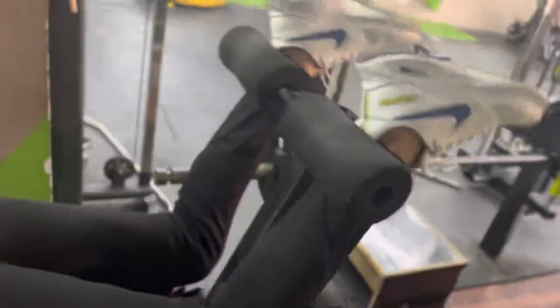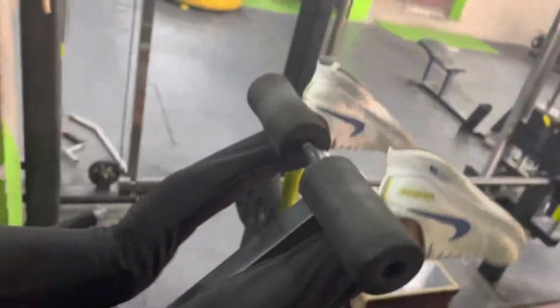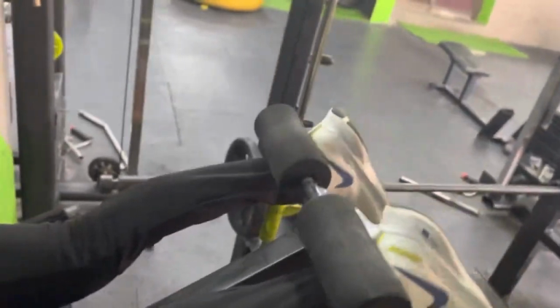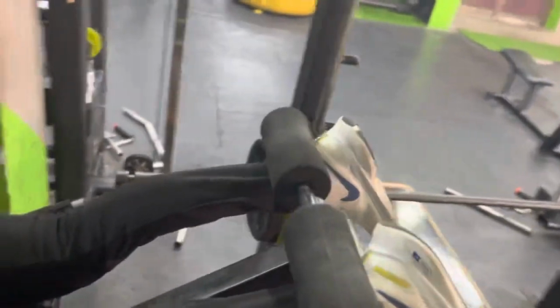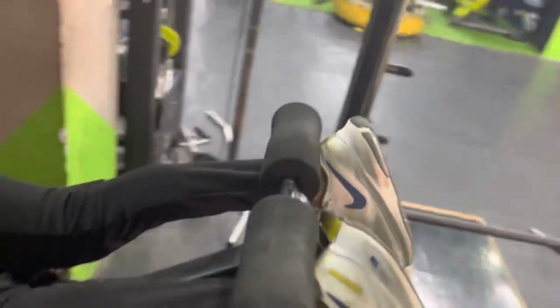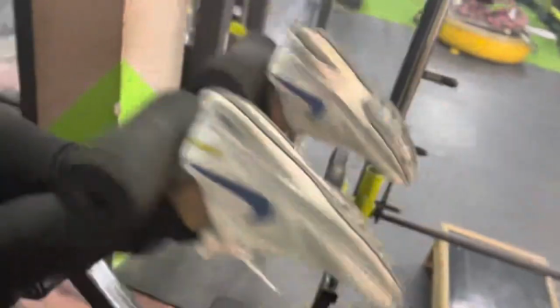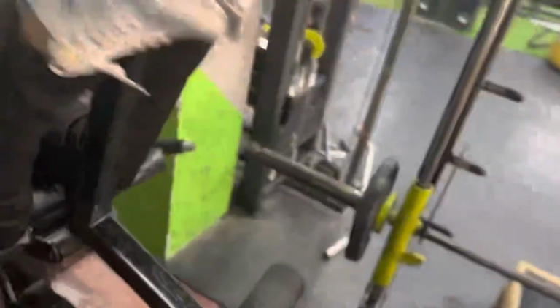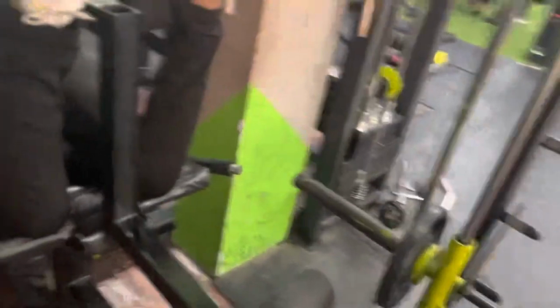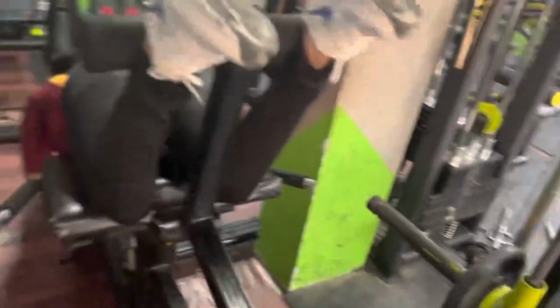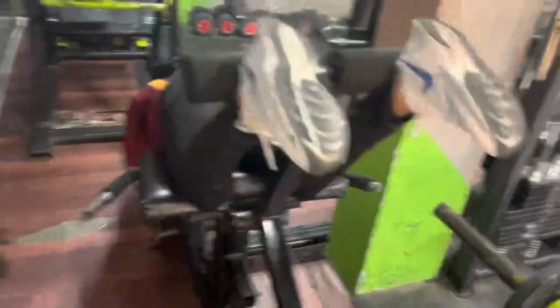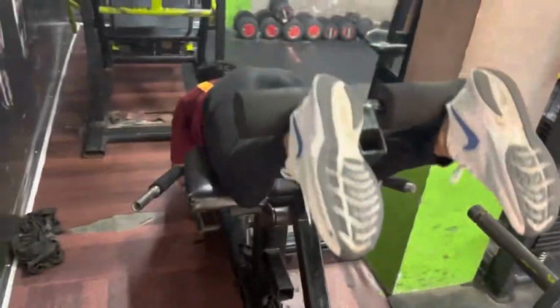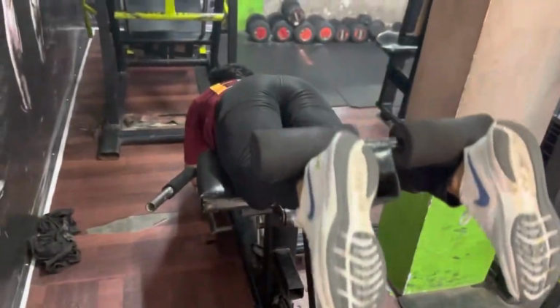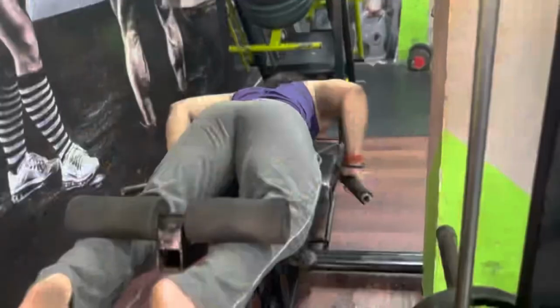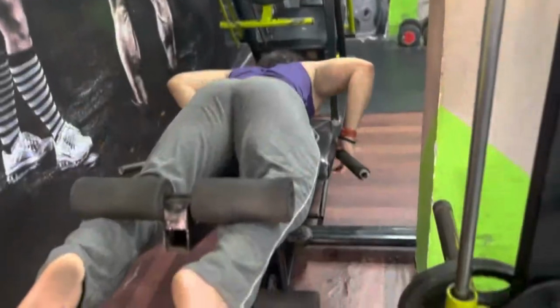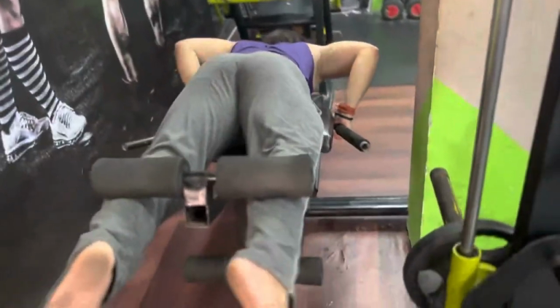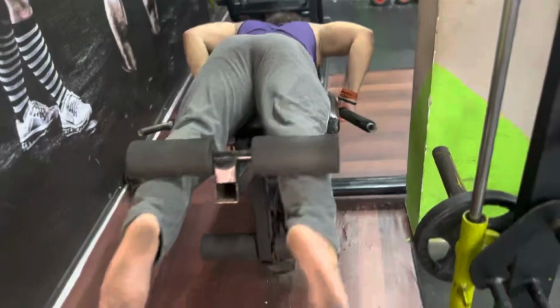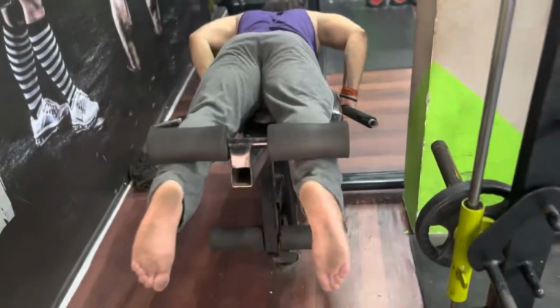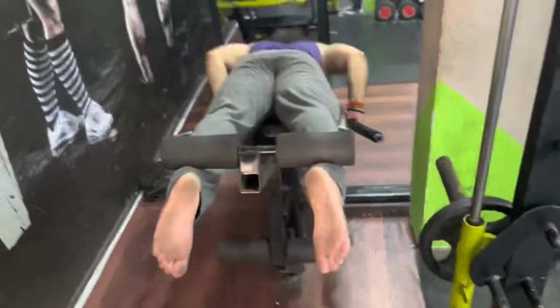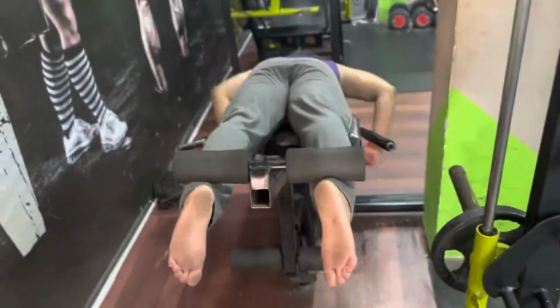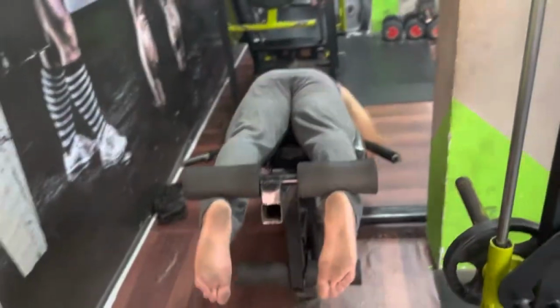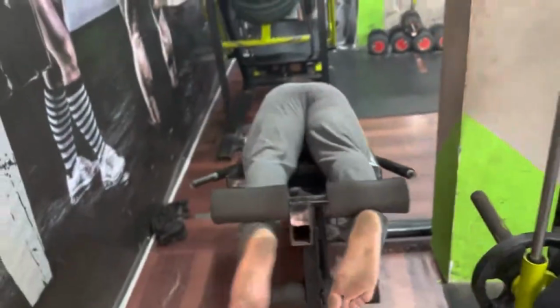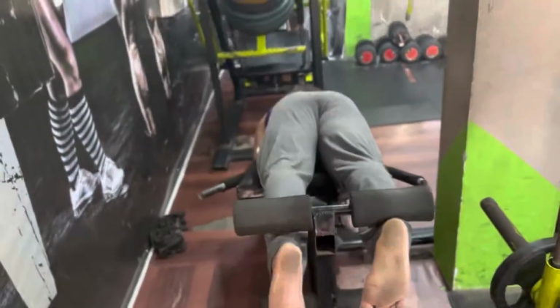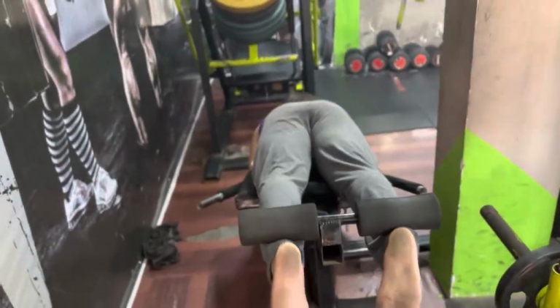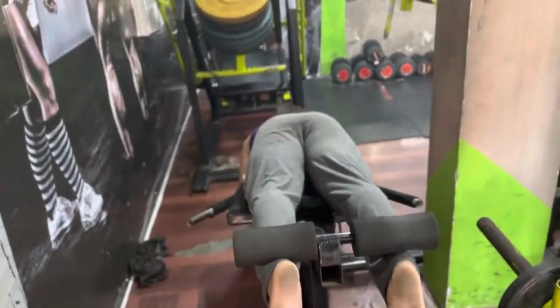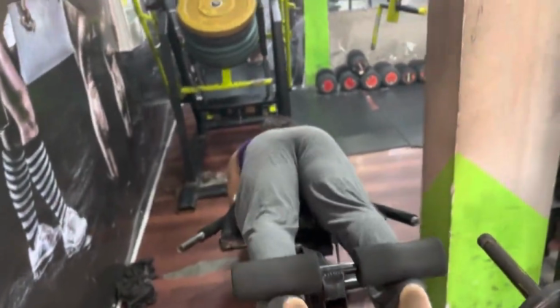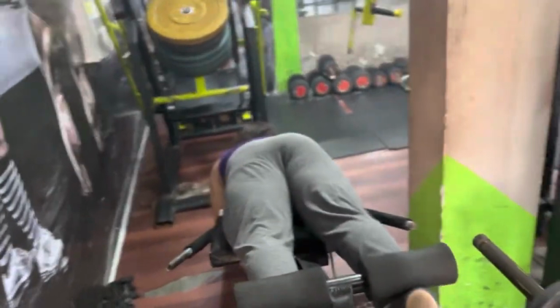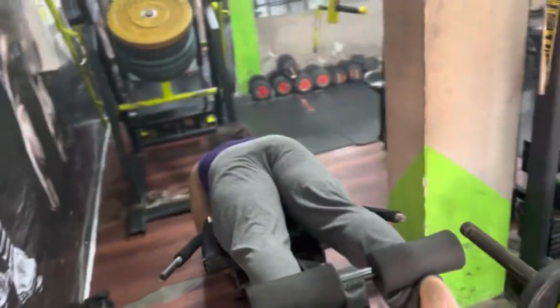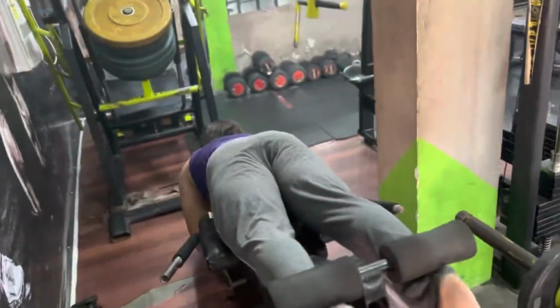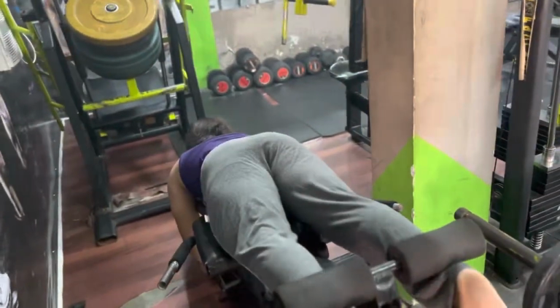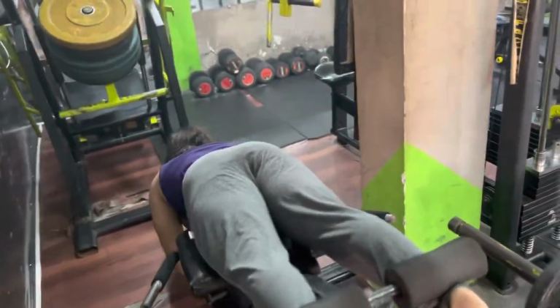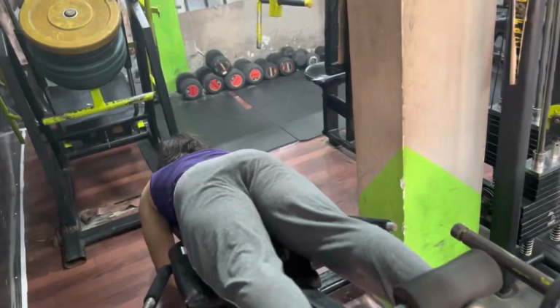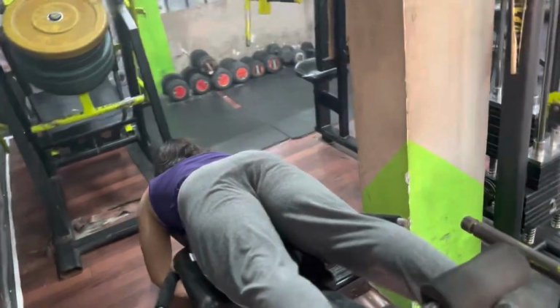Last set. My last set is done. Then calves are done. This is my last calf raise.